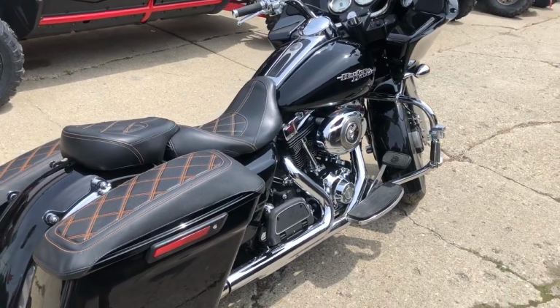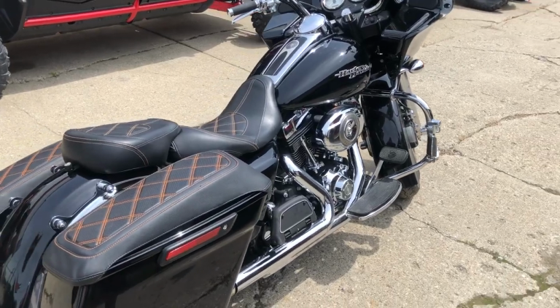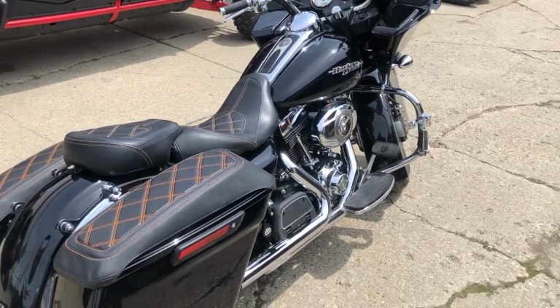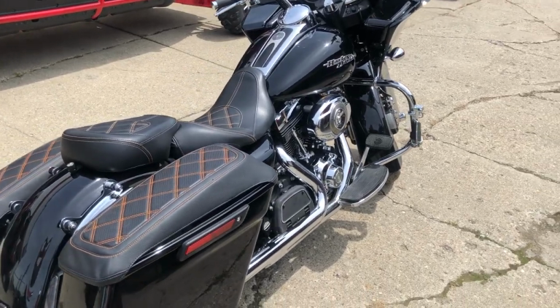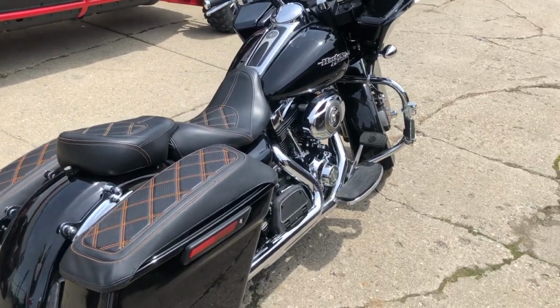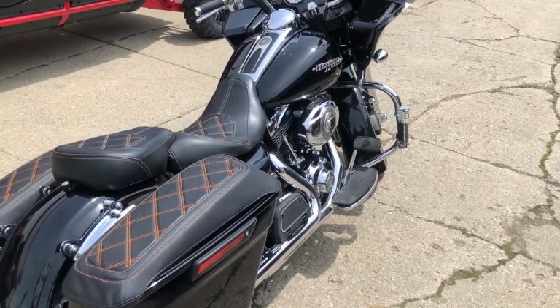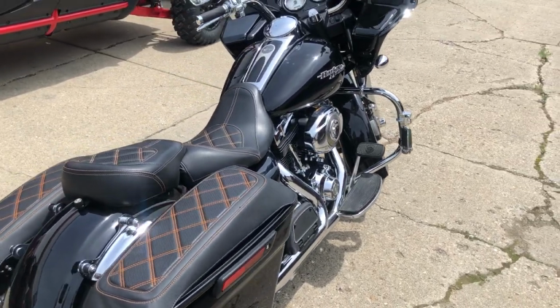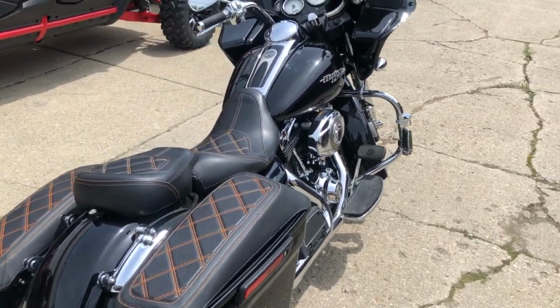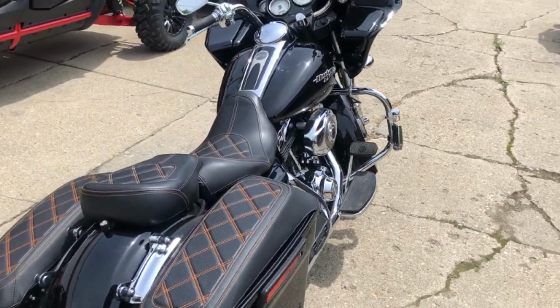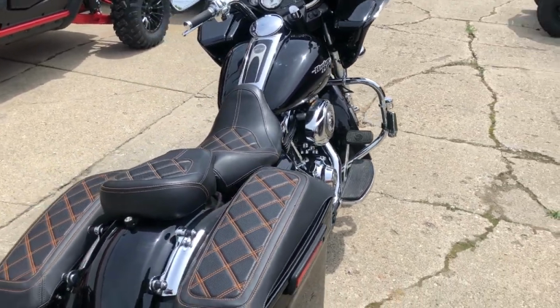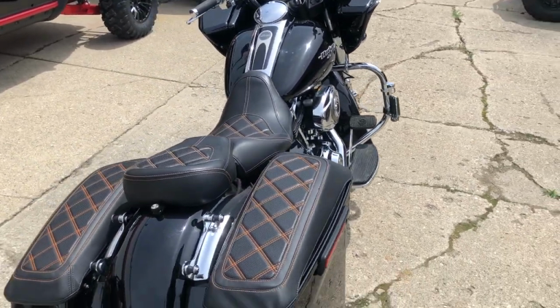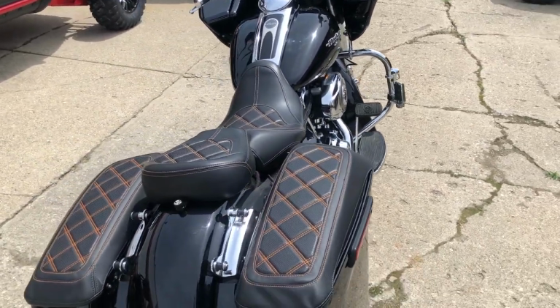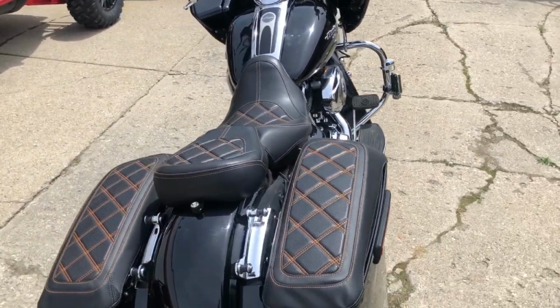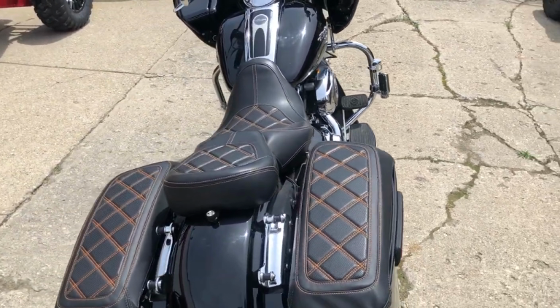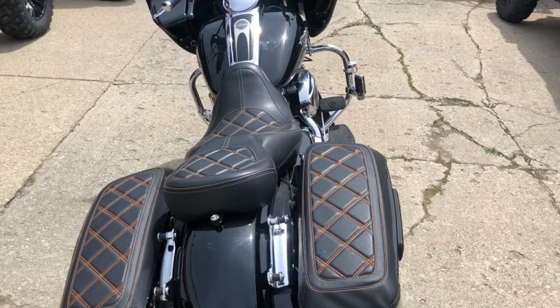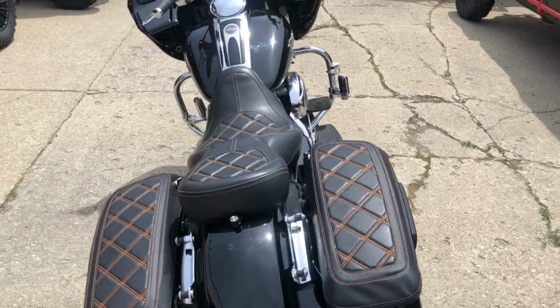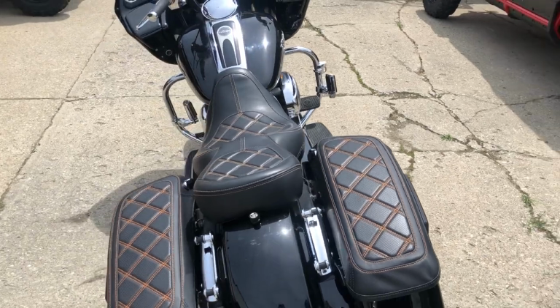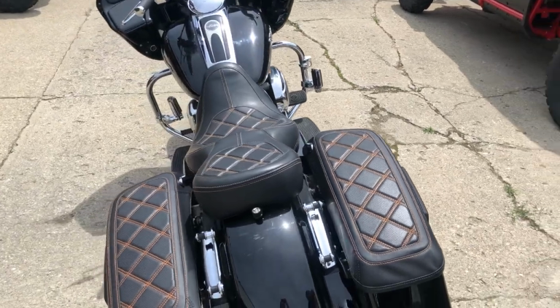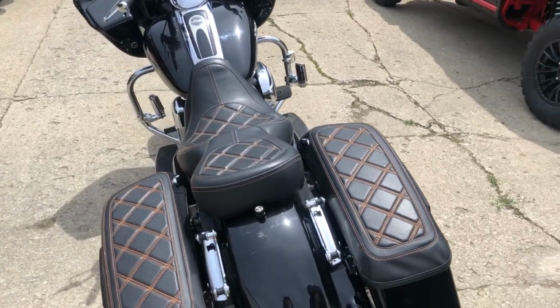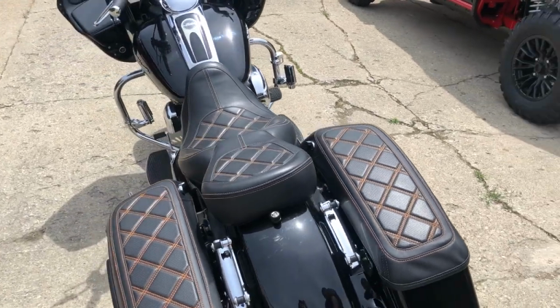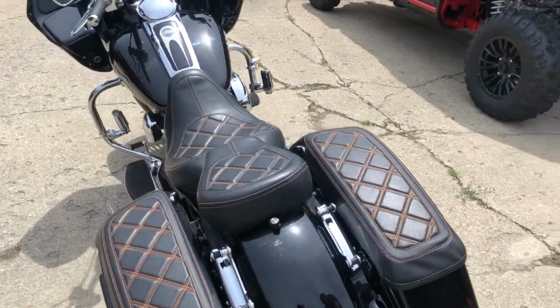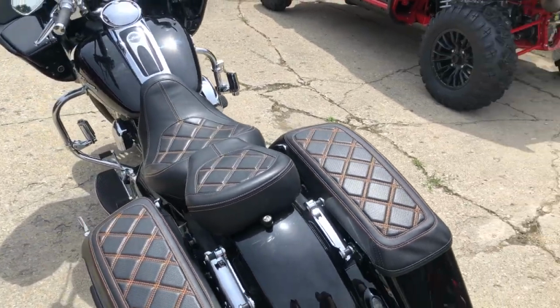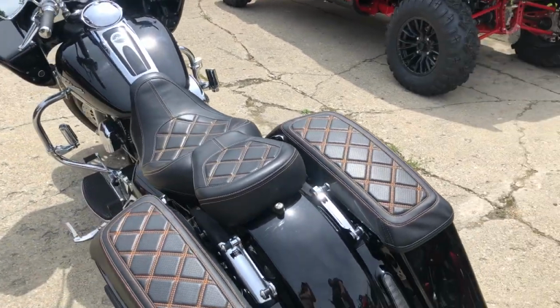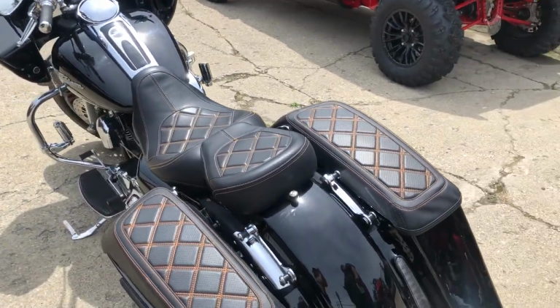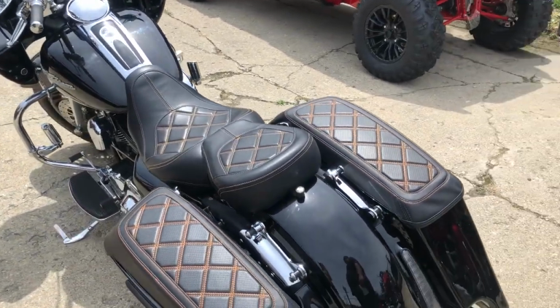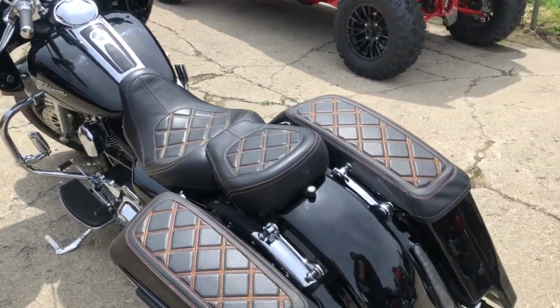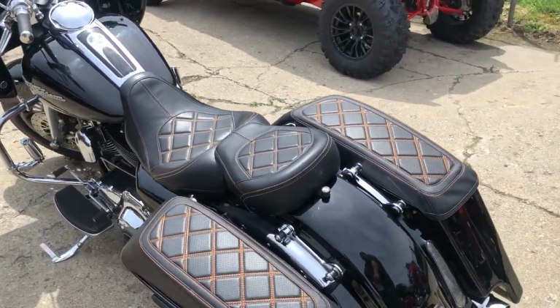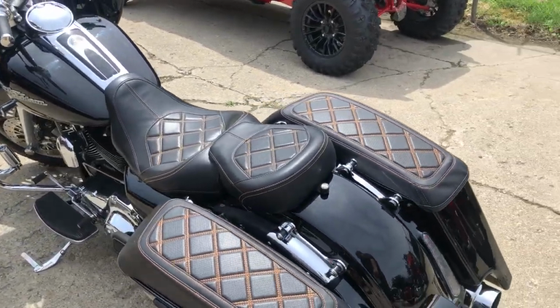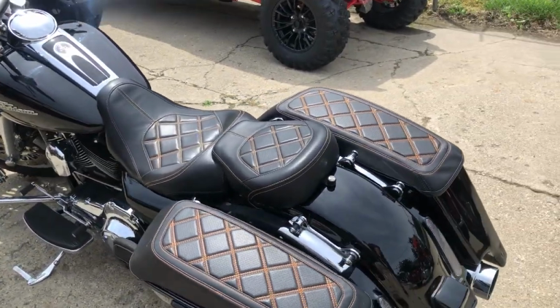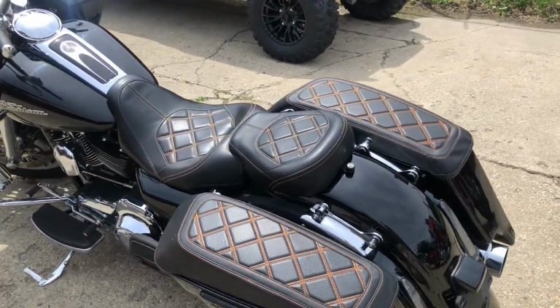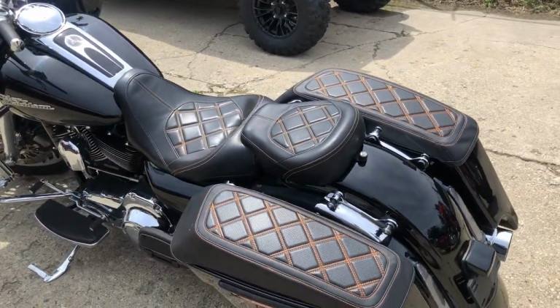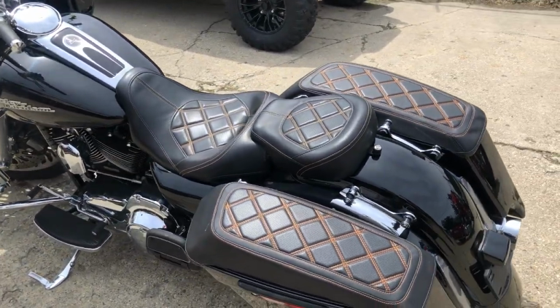Hey guys, ApprovalPowerSports.com here. Anybody looking for a nice clean Road Glide? Check this one out. 2009 Road Glide, all kinds of extras on this thing, only 28,601 miles.